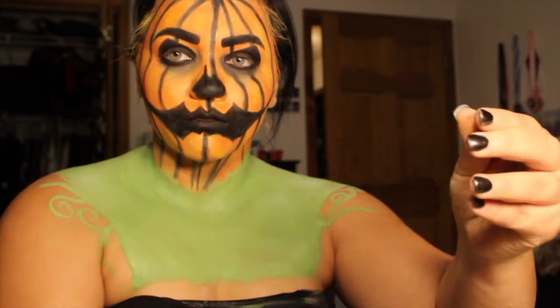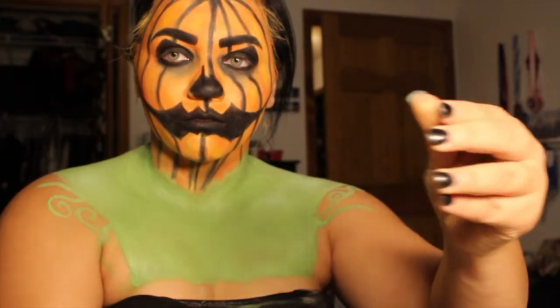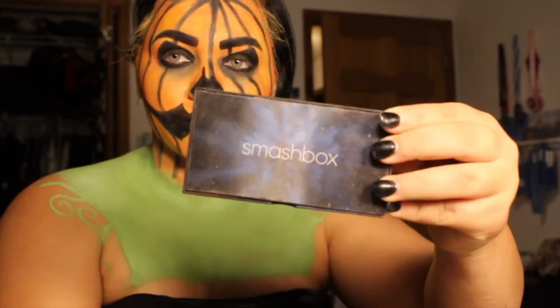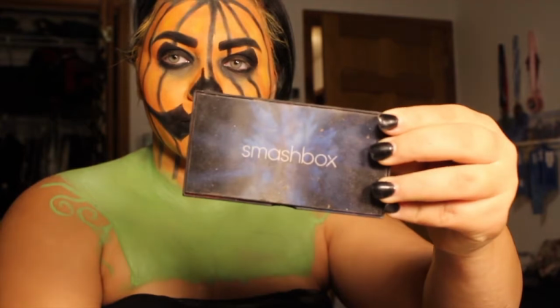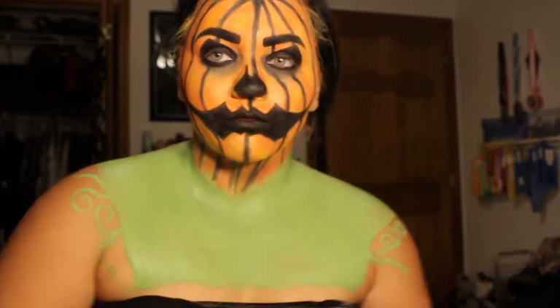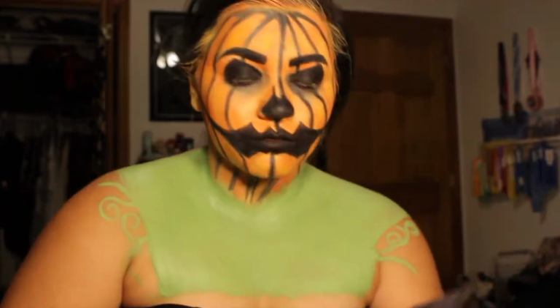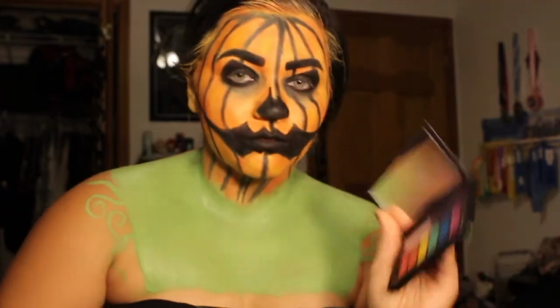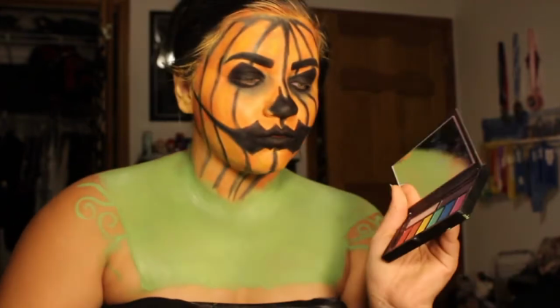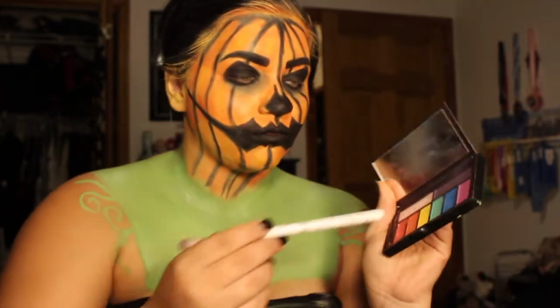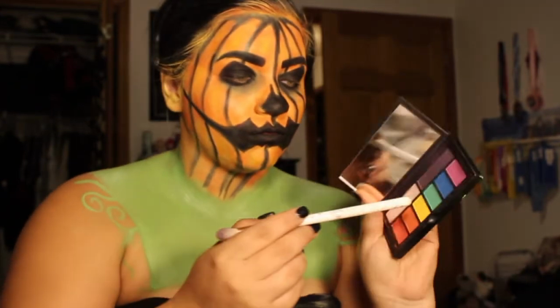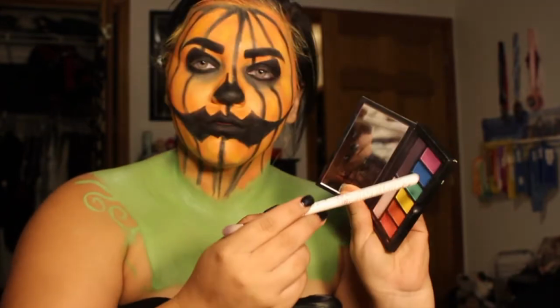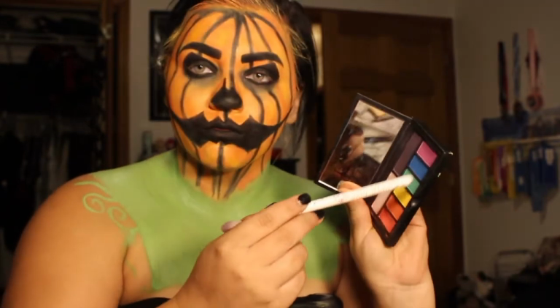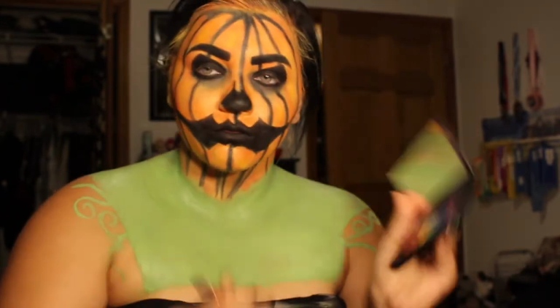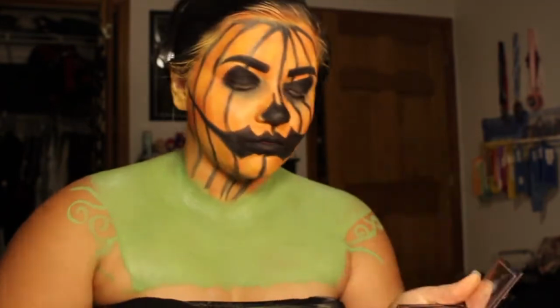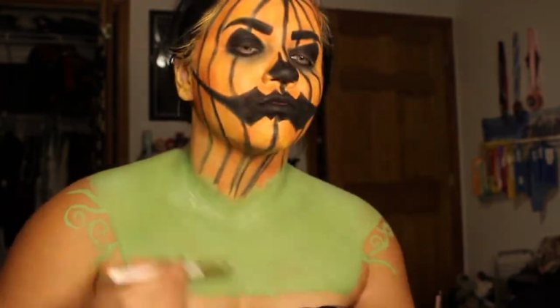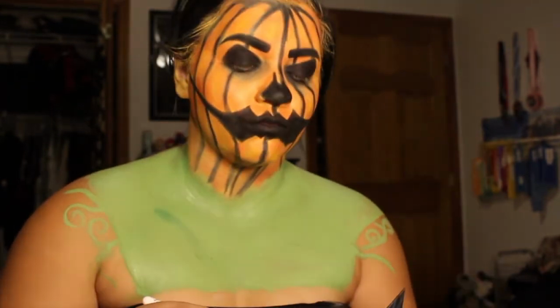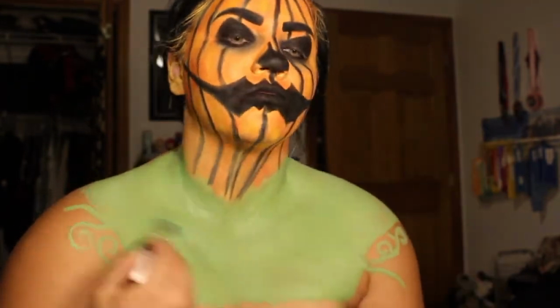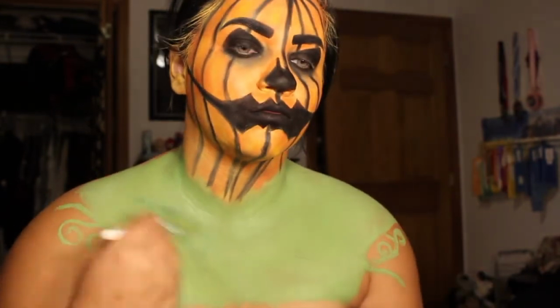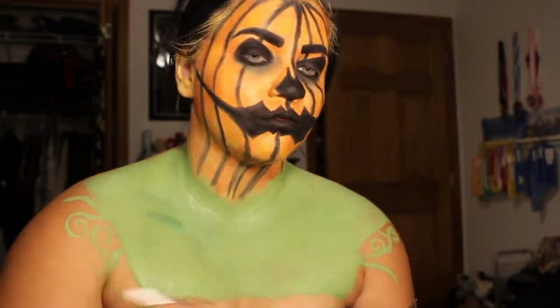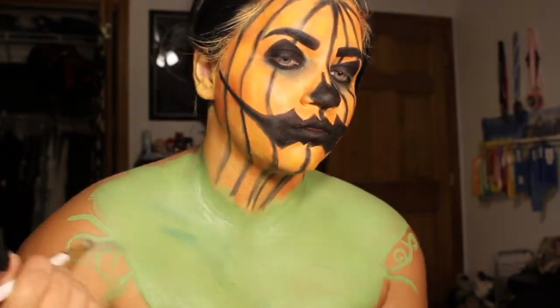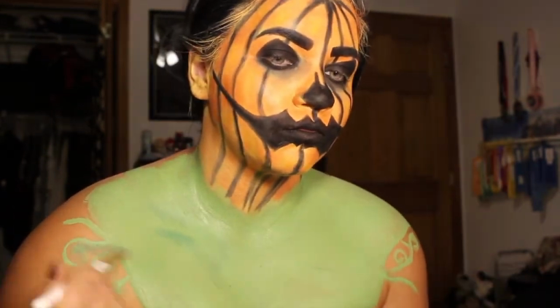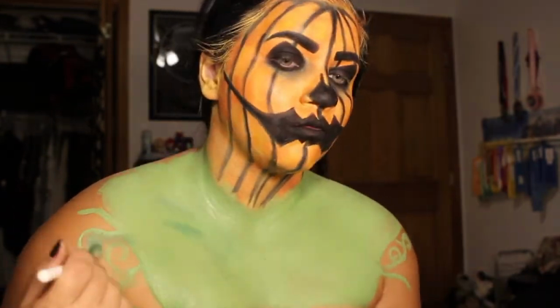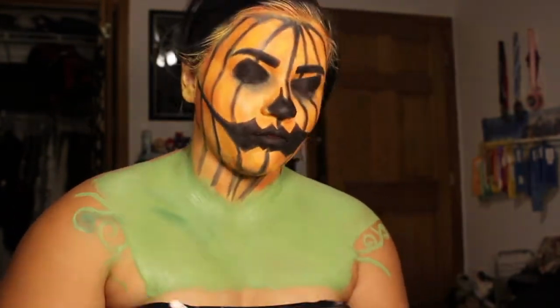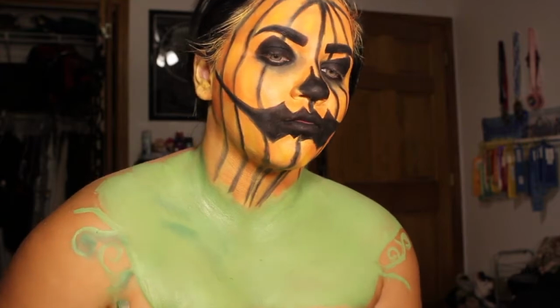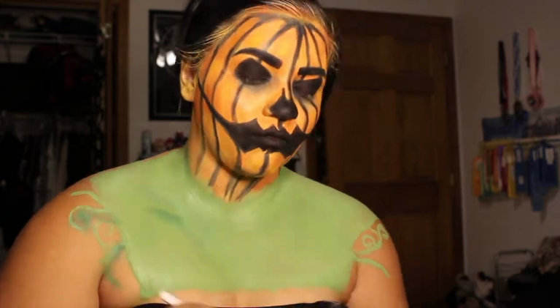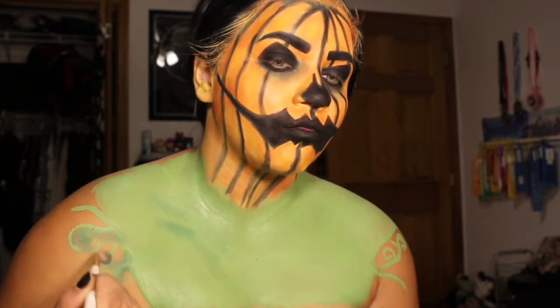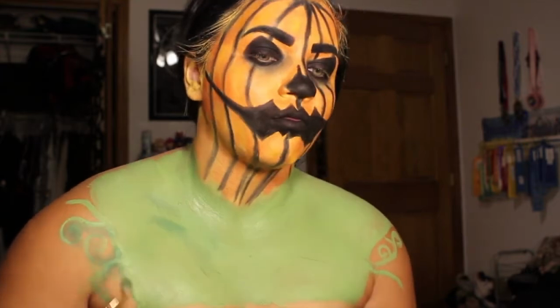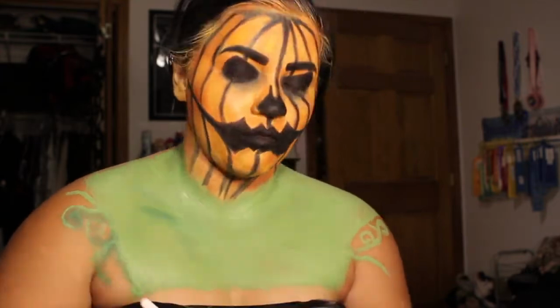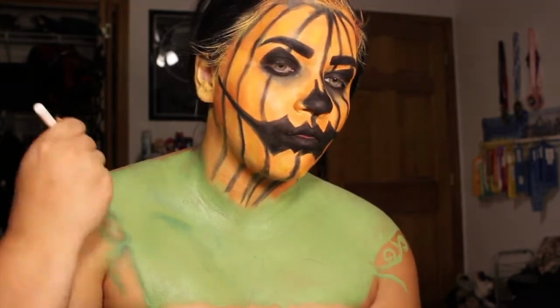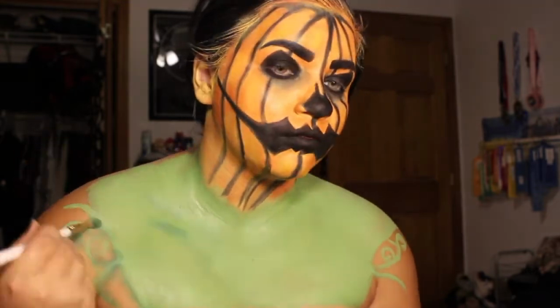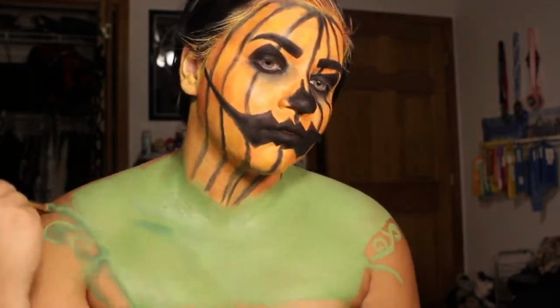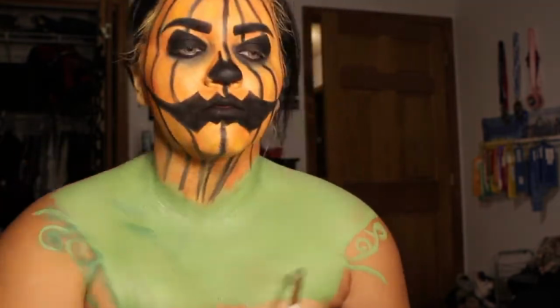Then taking a green and blue shadow I went in and added shading and just distressing to all of the leaves and the vines coming off my chest.